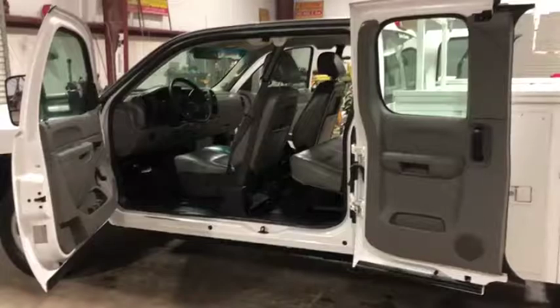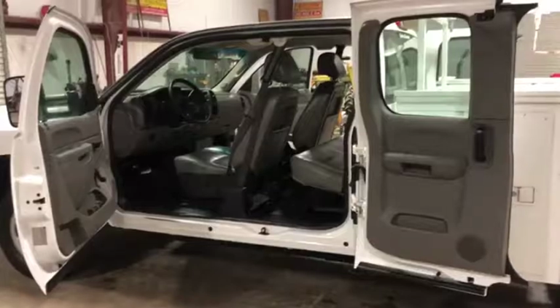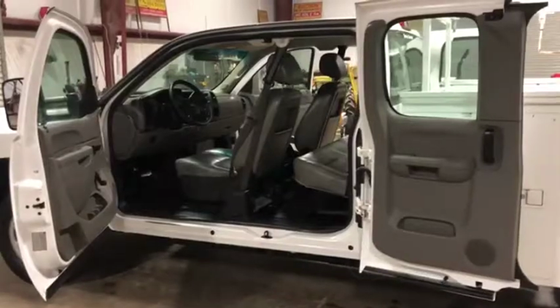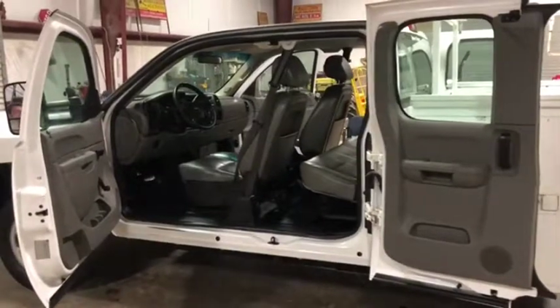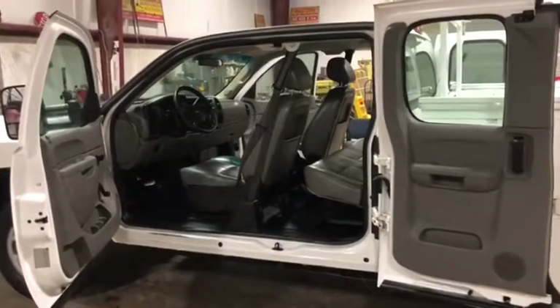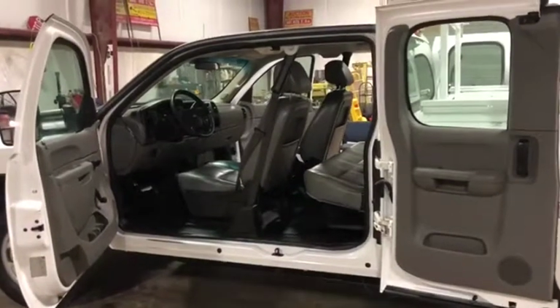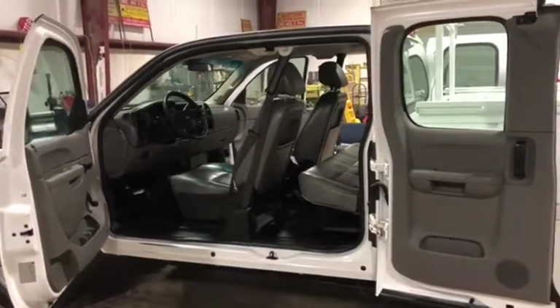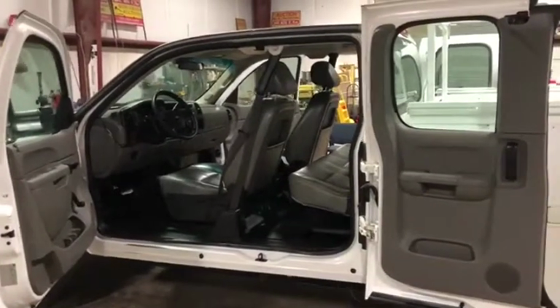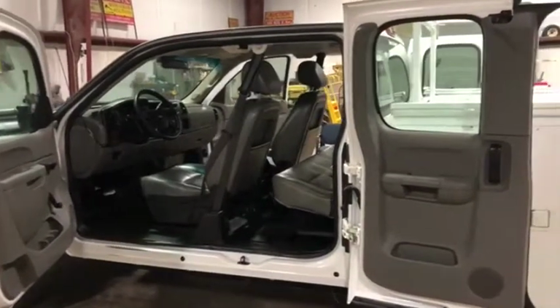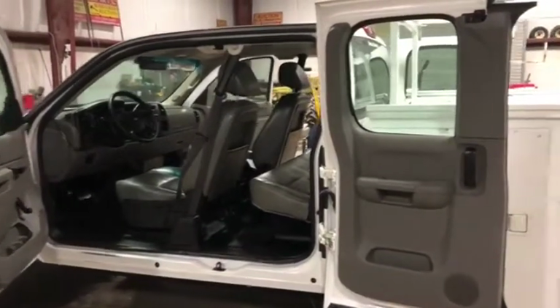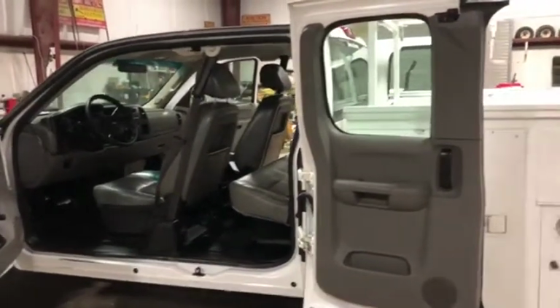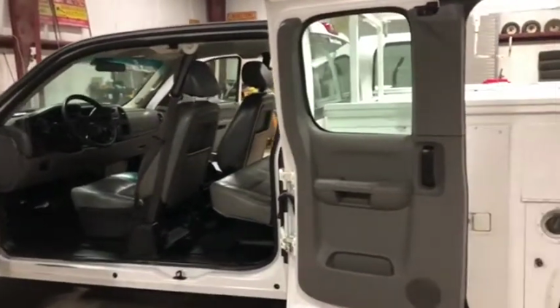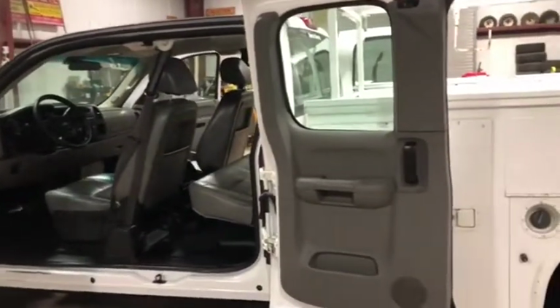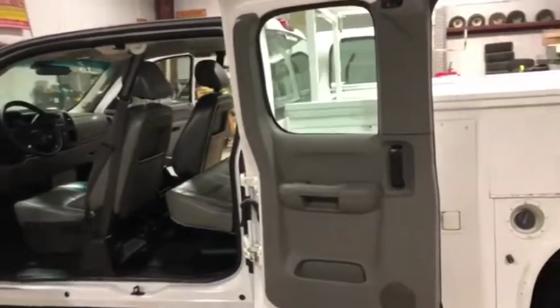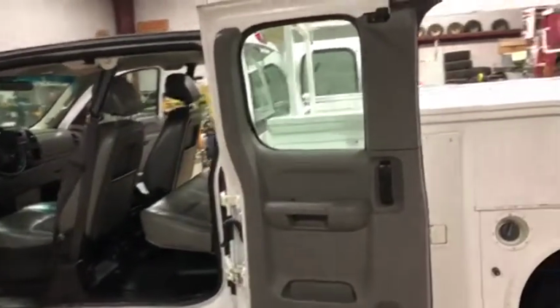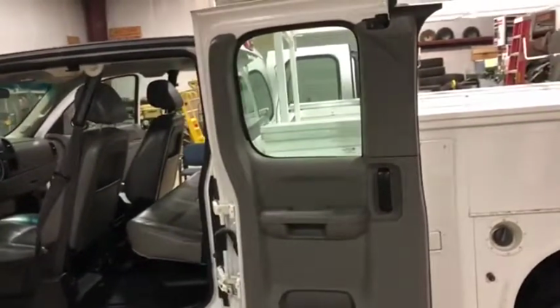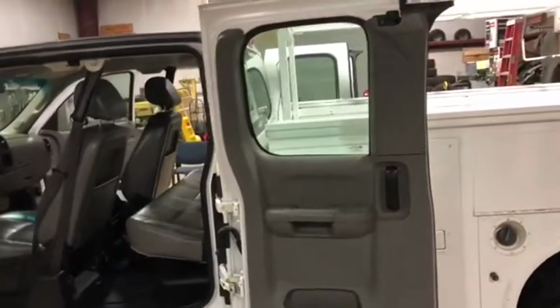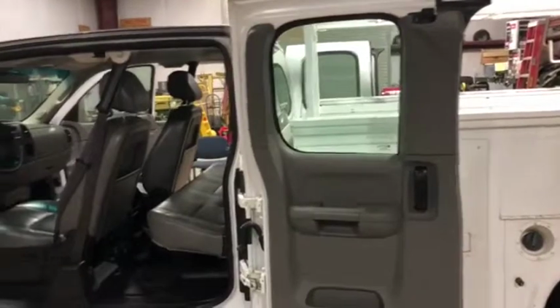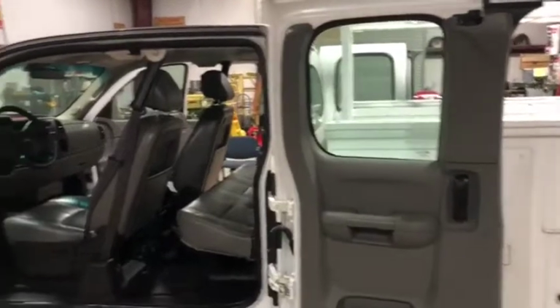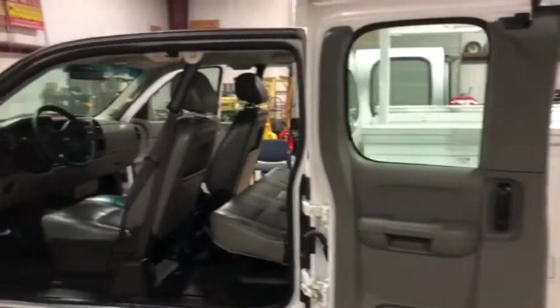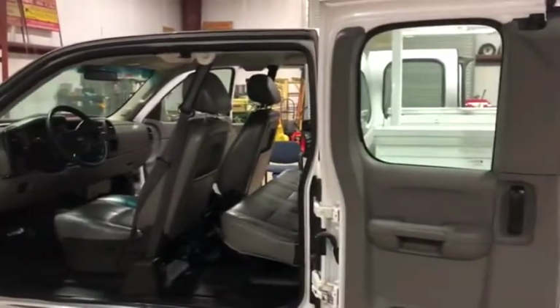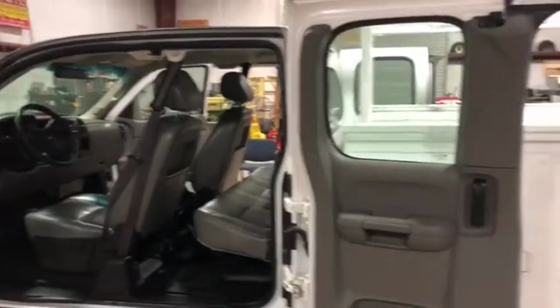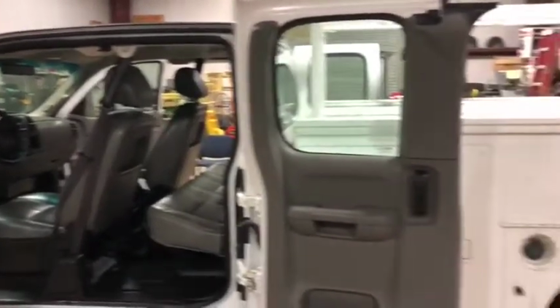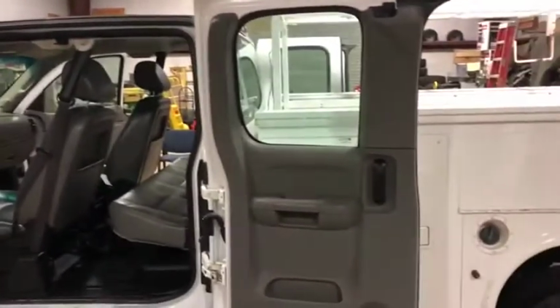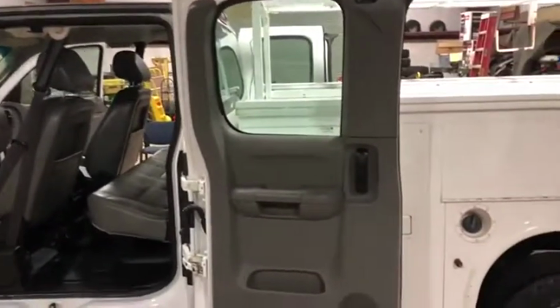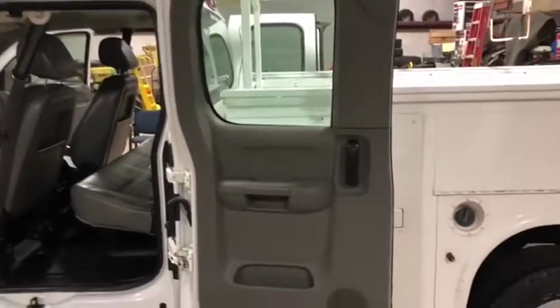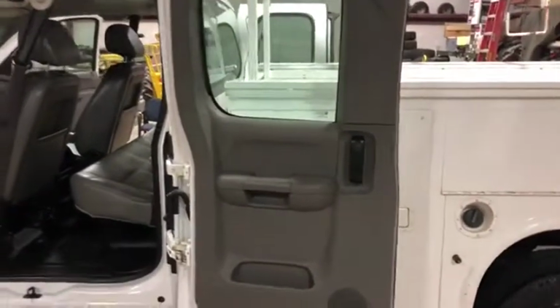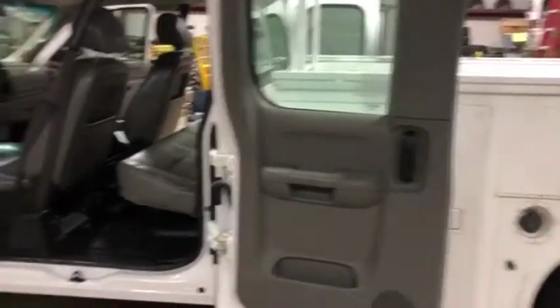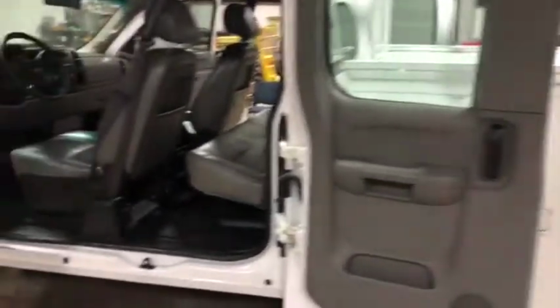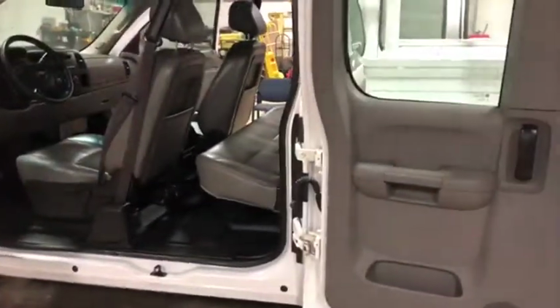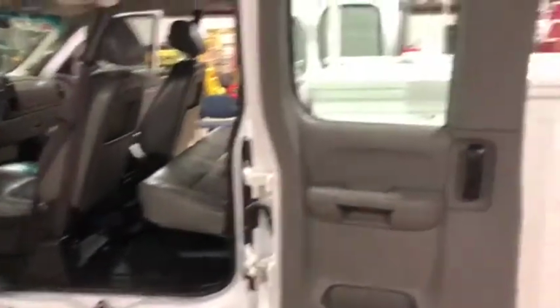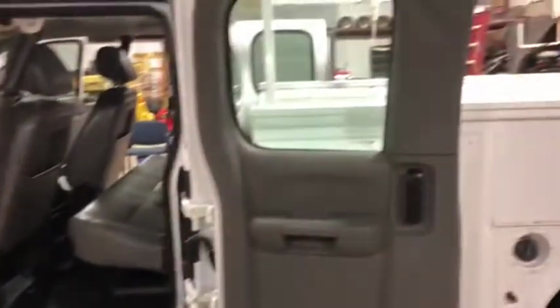I'm going to do the interior video on this 2012 Chevrolet Silverado 2500 HD. You see these back extended cap doors flip open way out of the way — lots of working room out of this truck.